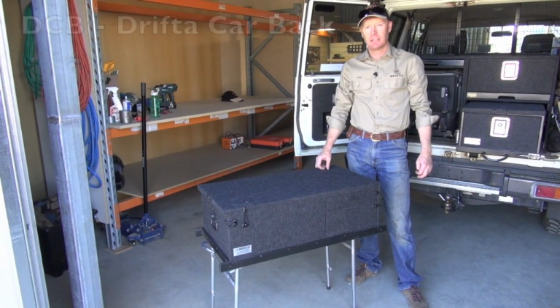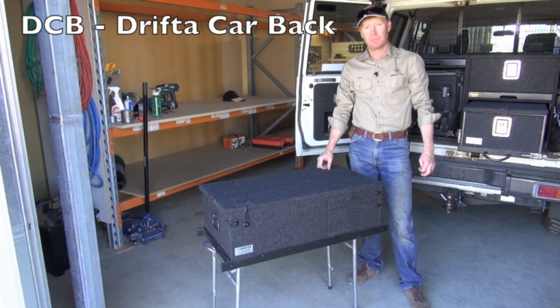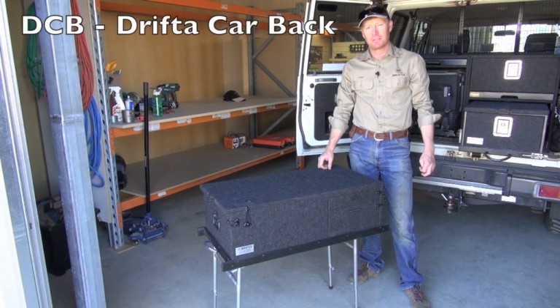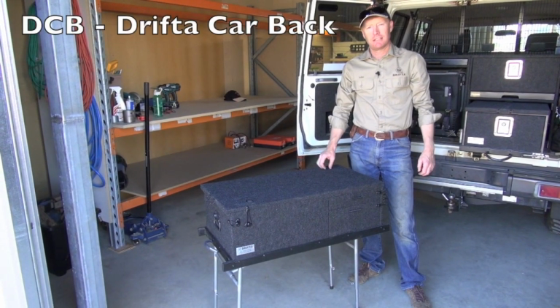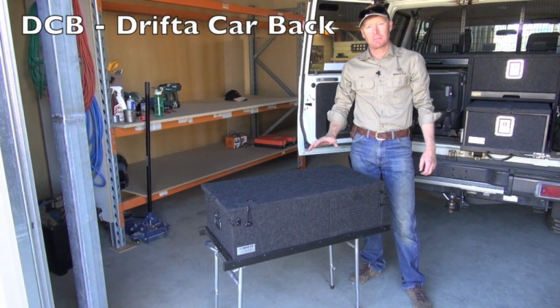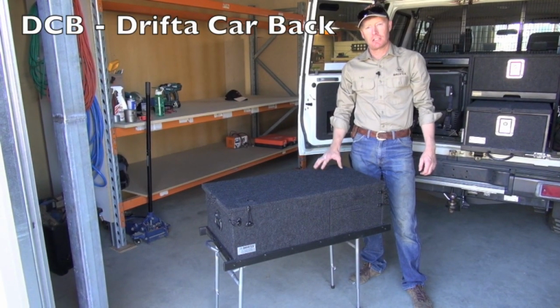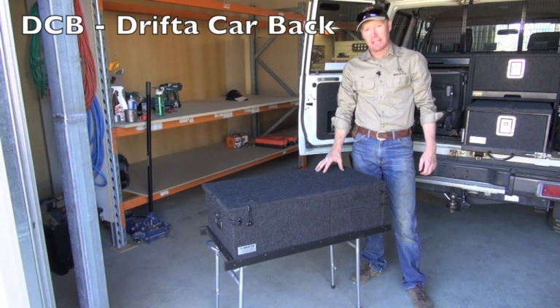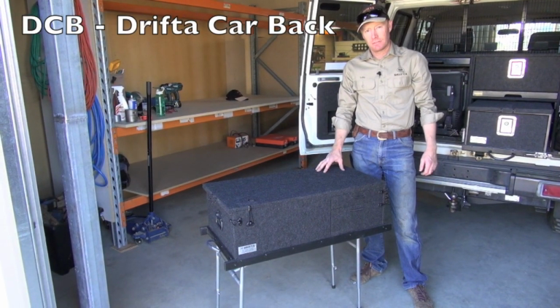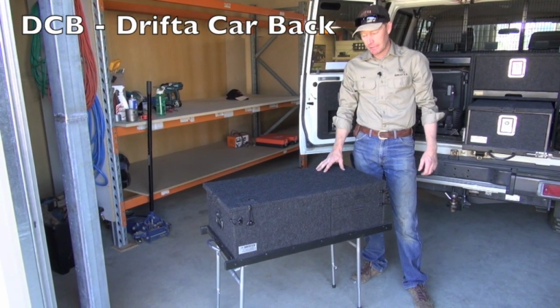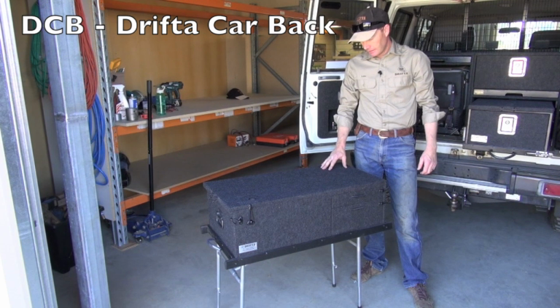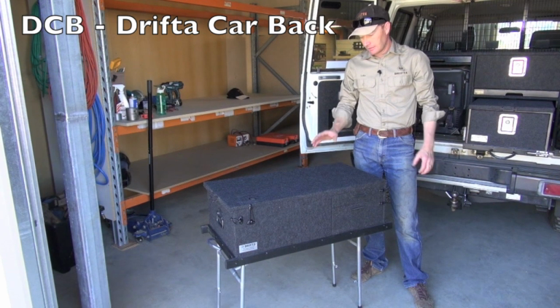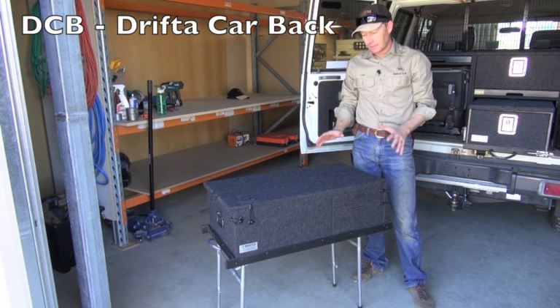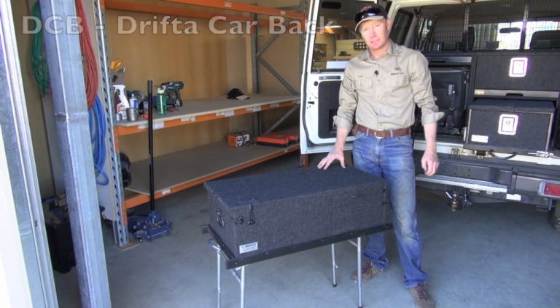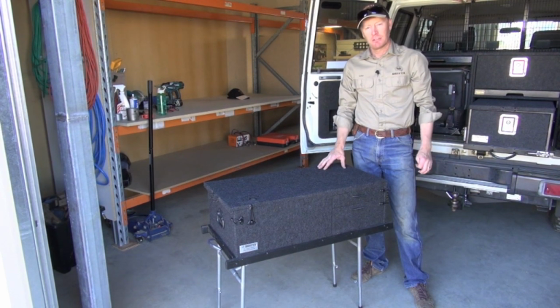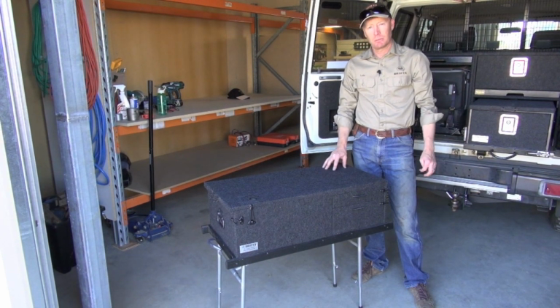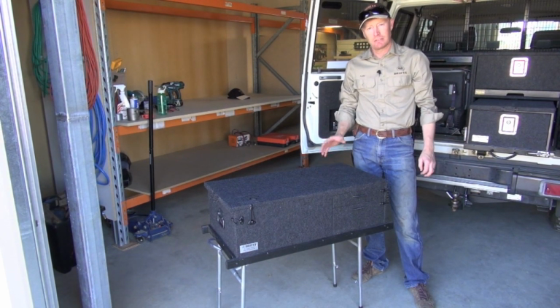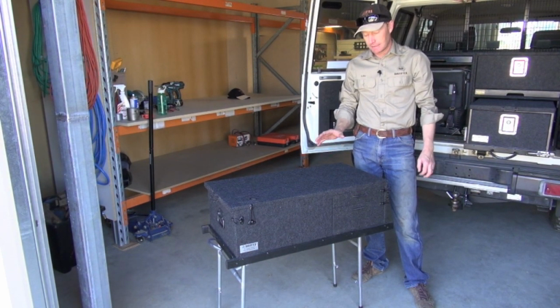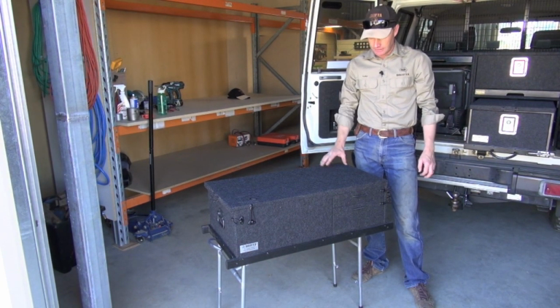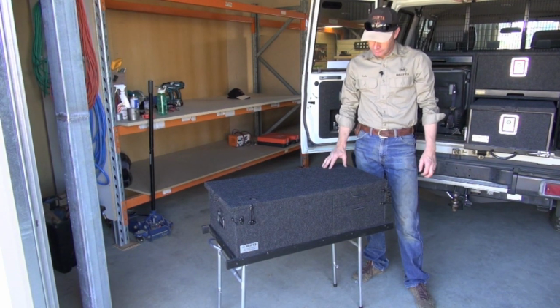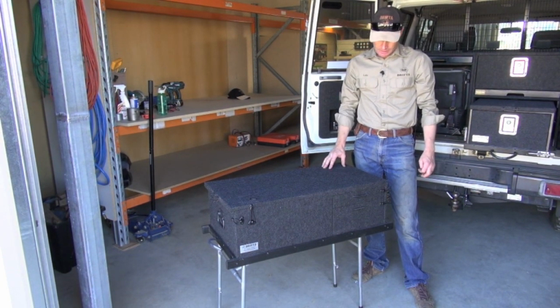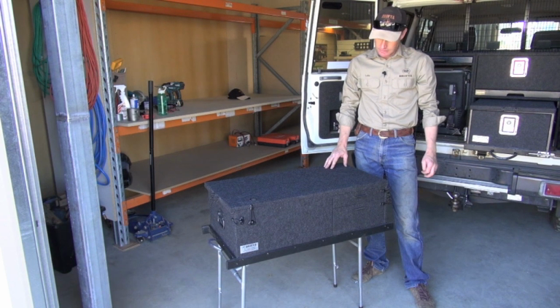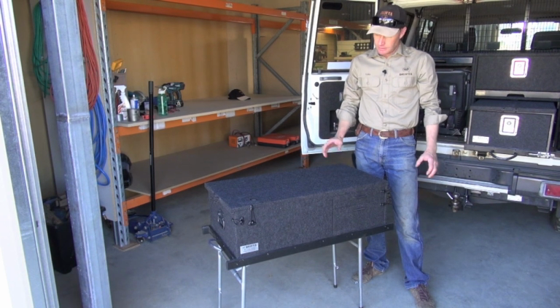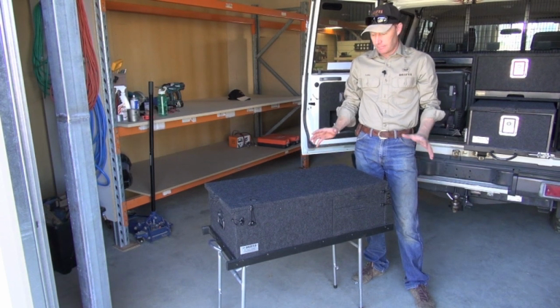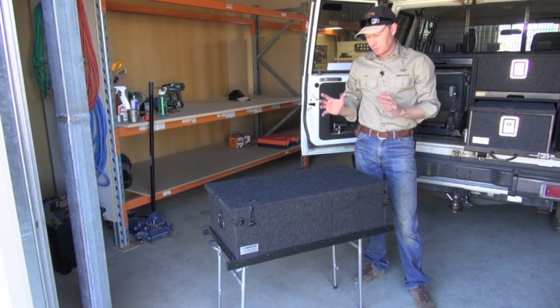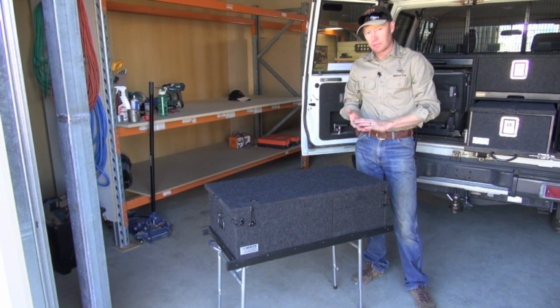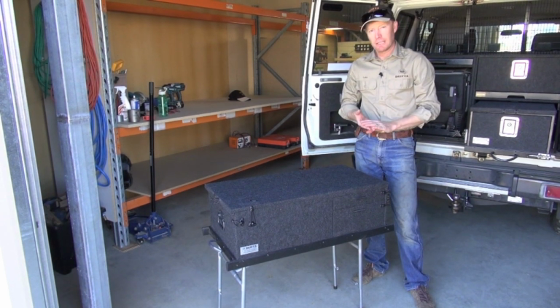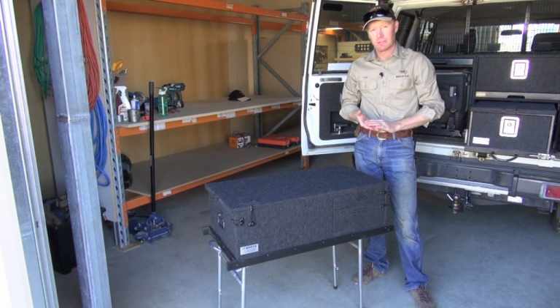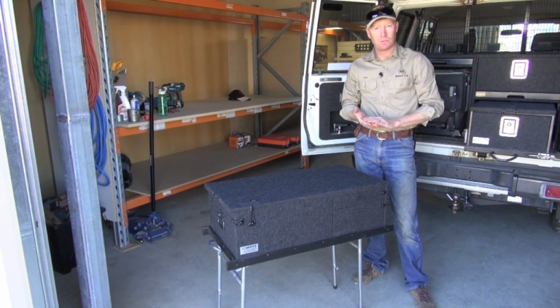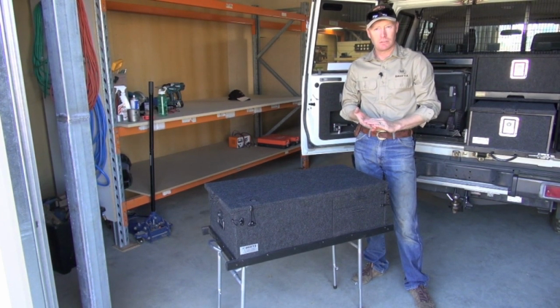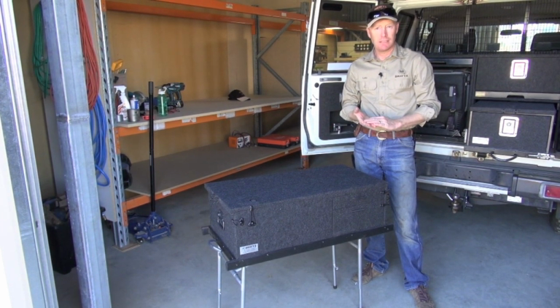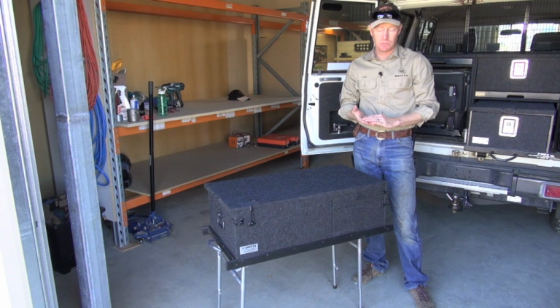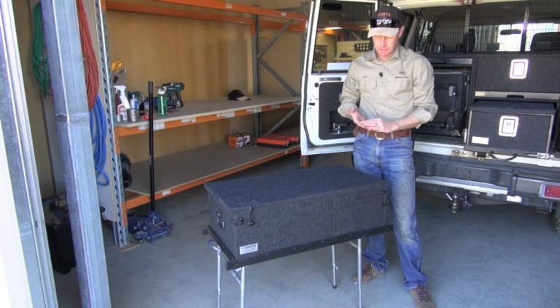G'day. I'm Luke from Drifter and today I'm going to show you our Drifter car back. These are a great little kitchen - we've been building these for about six years now and they work really well for the back of your four wheel drive, your car, or the back of your ute.